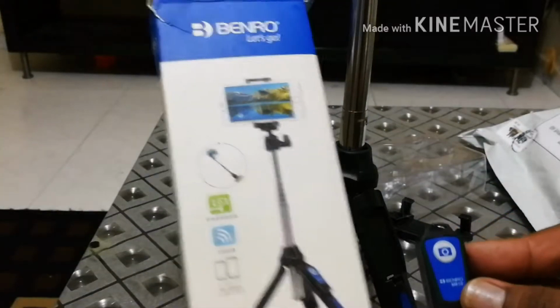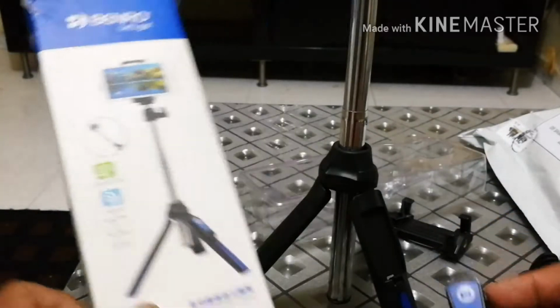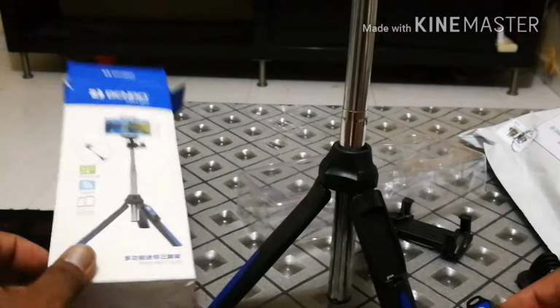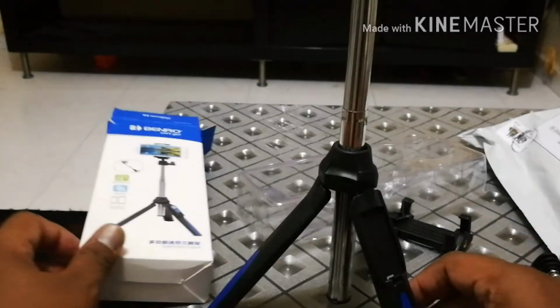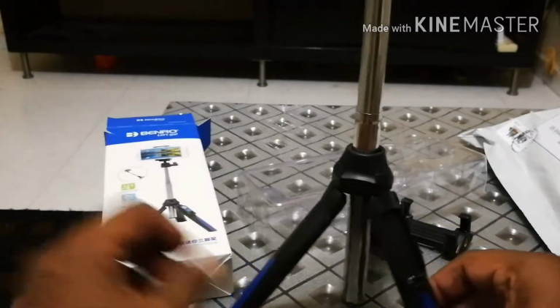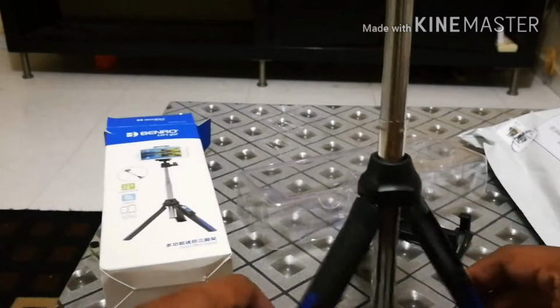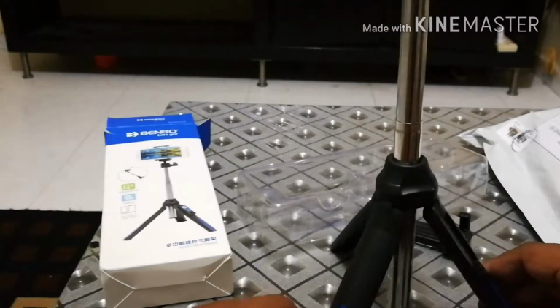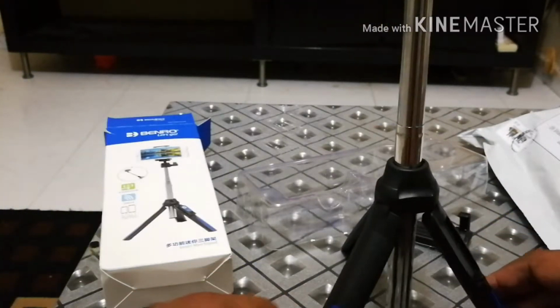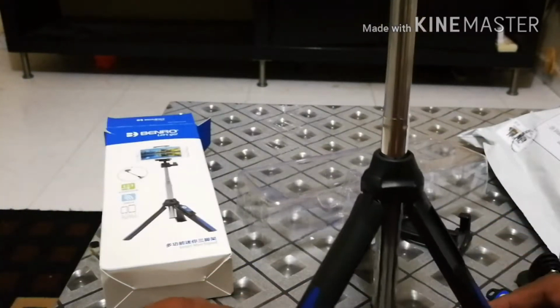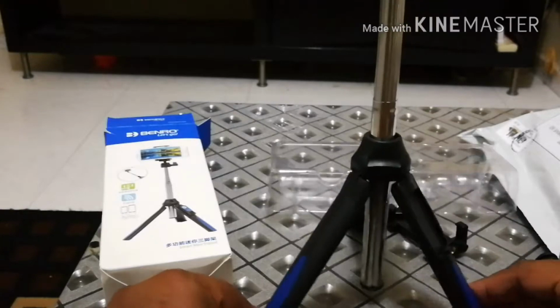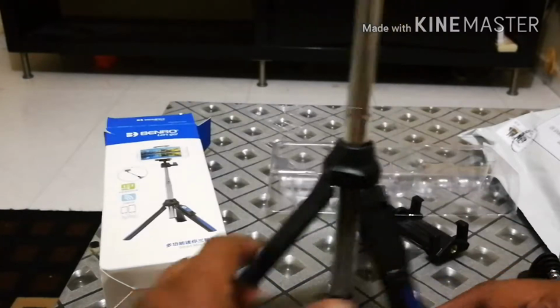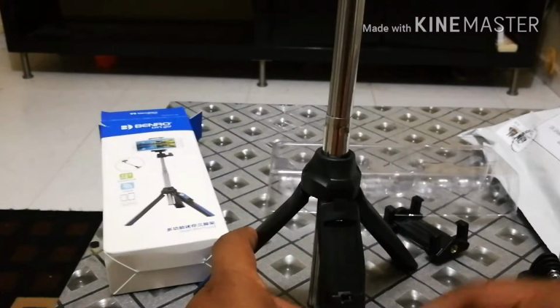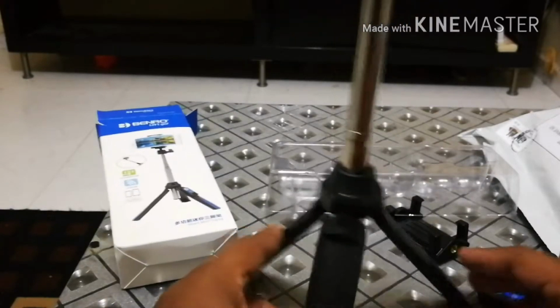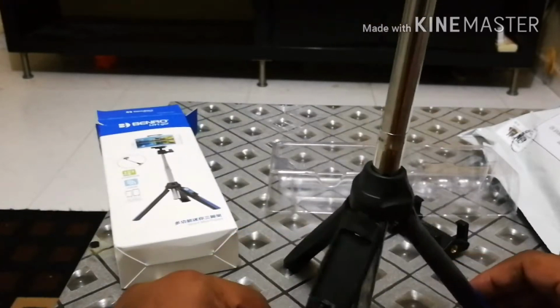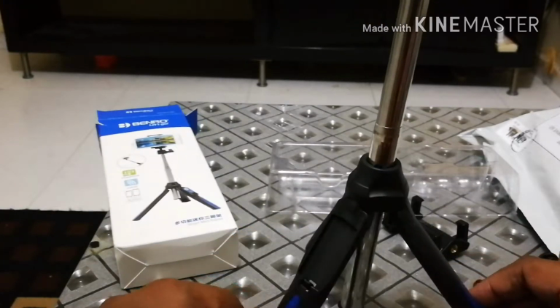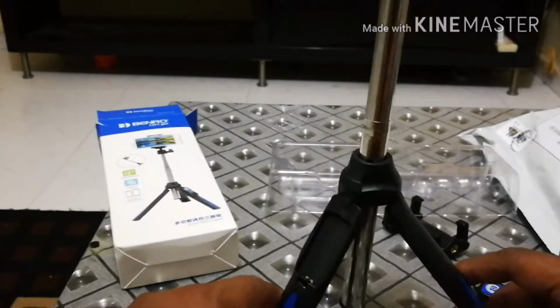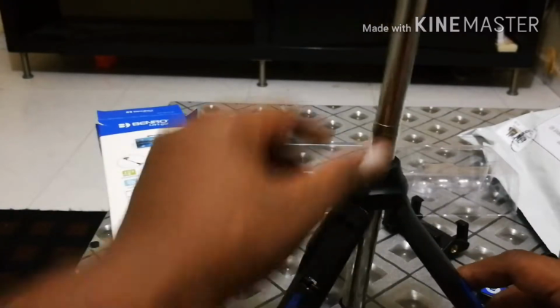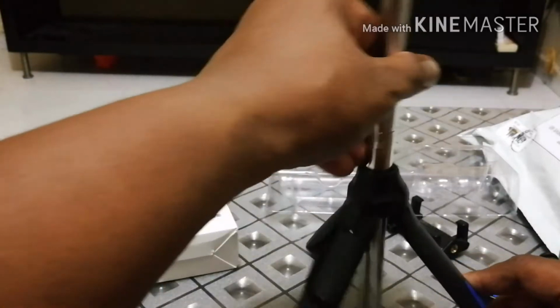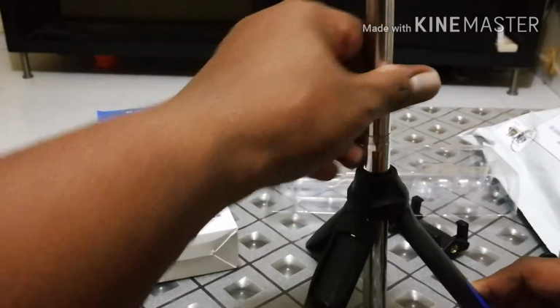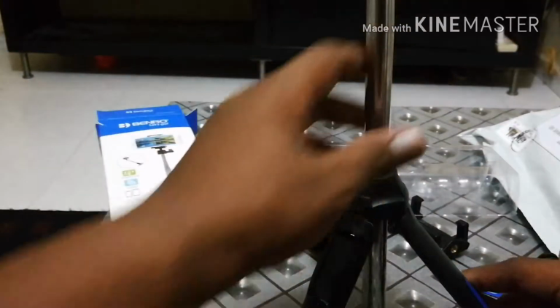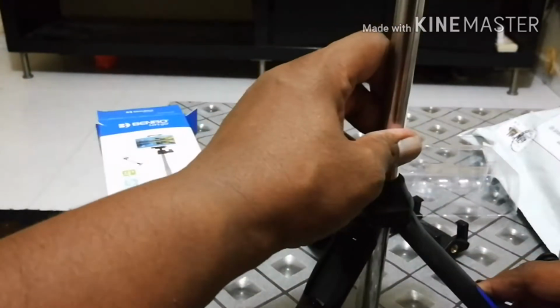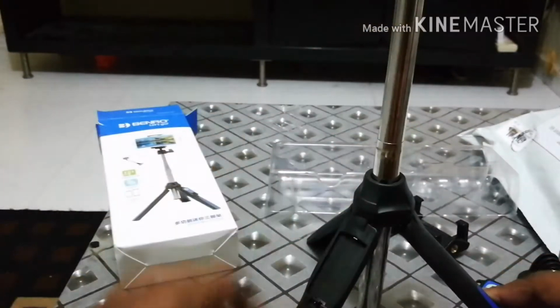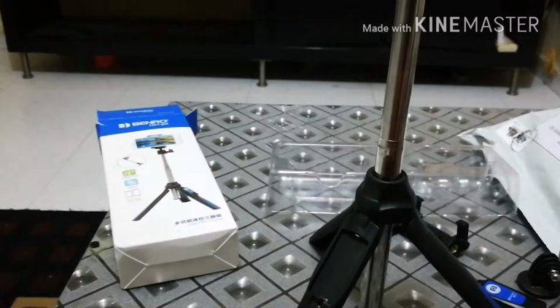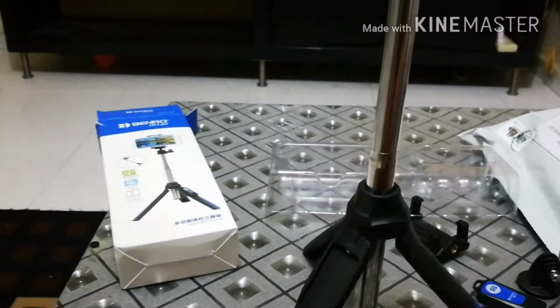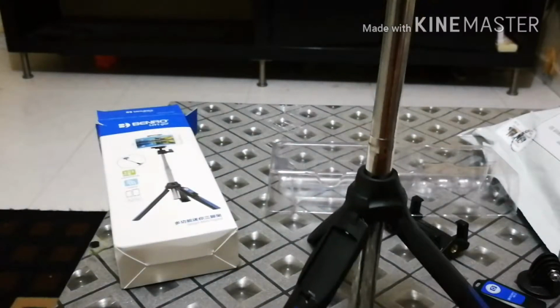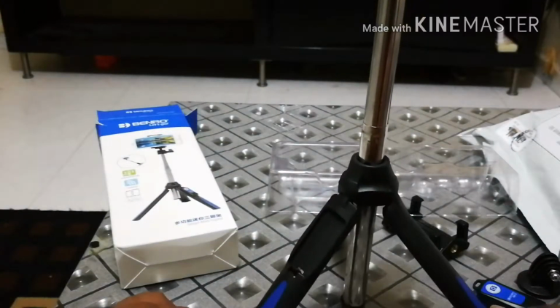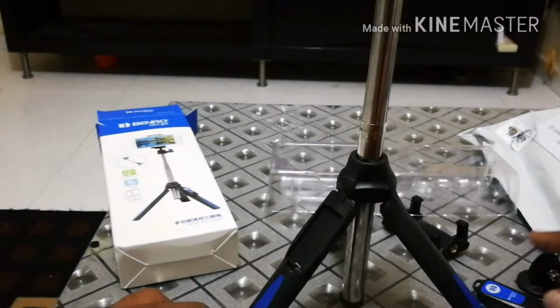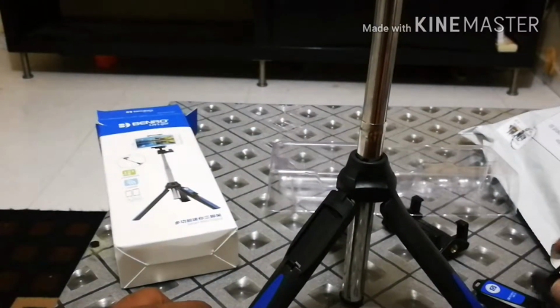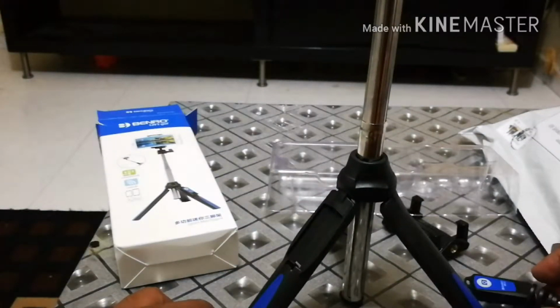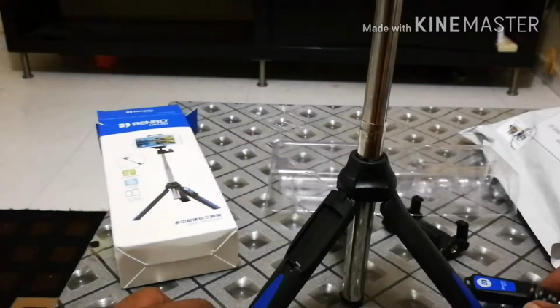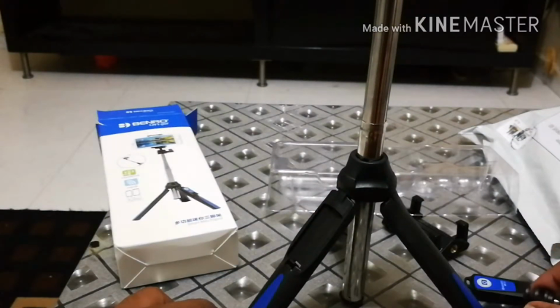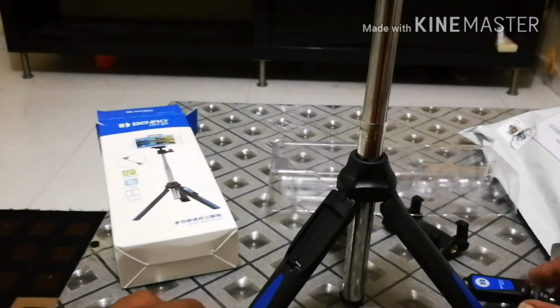Looks like it's very sturdy — tripod cam selfie stick. Much better than what I expected.